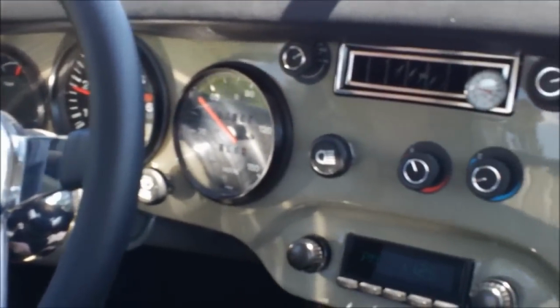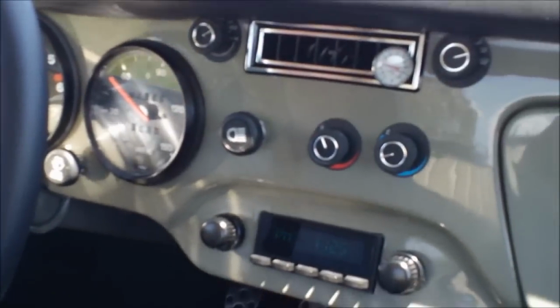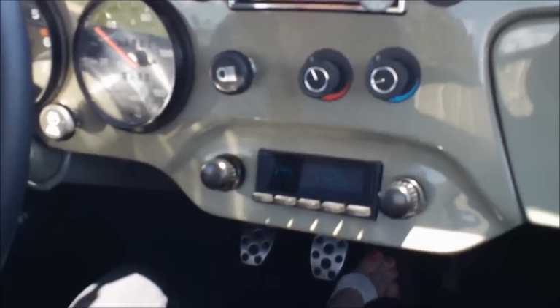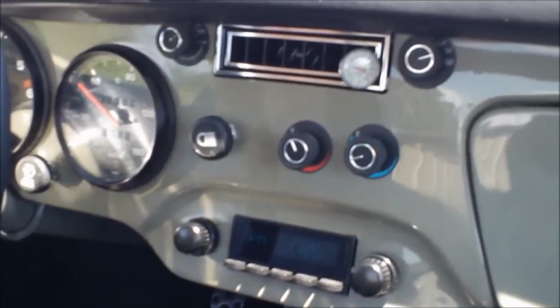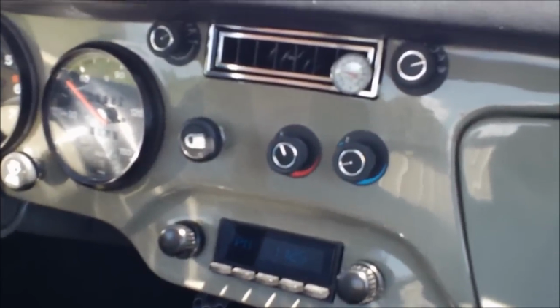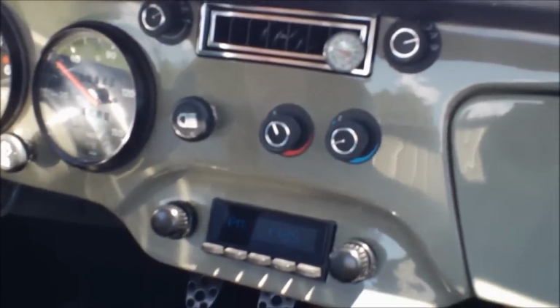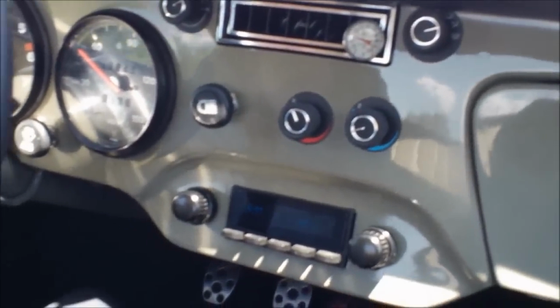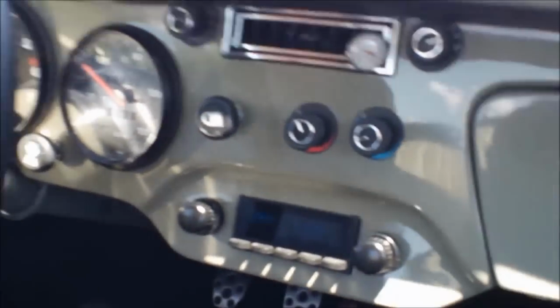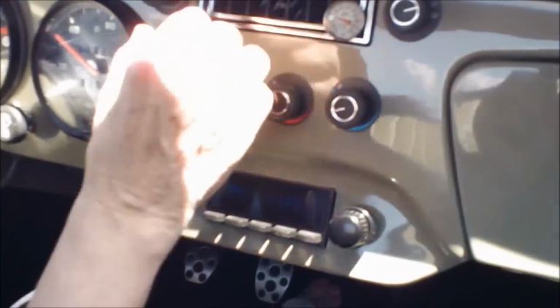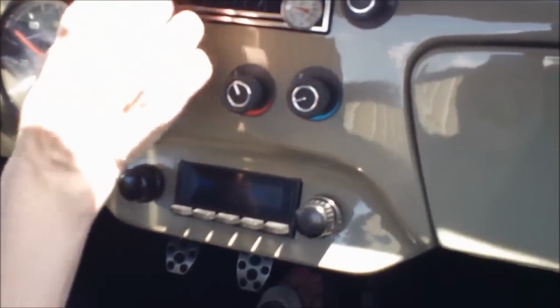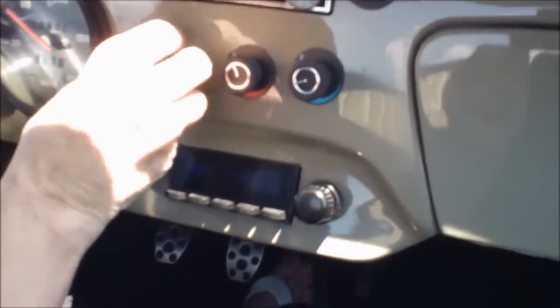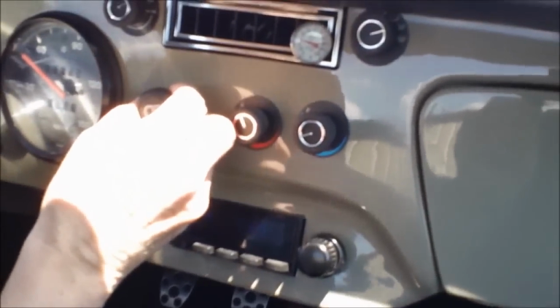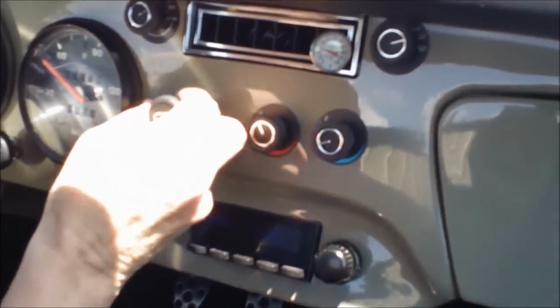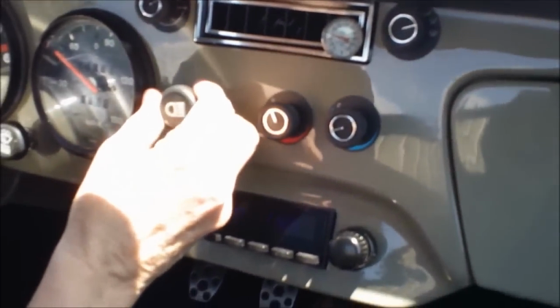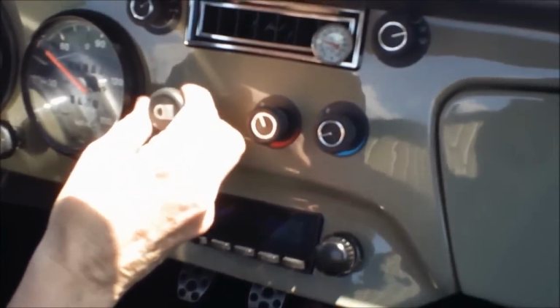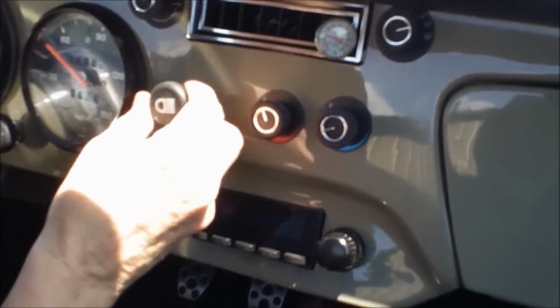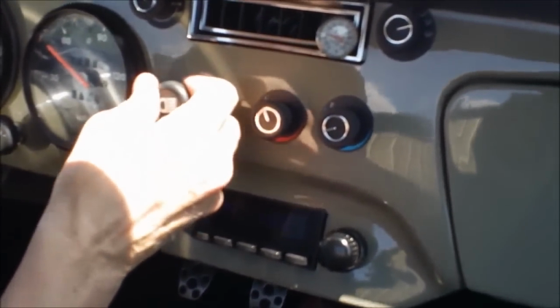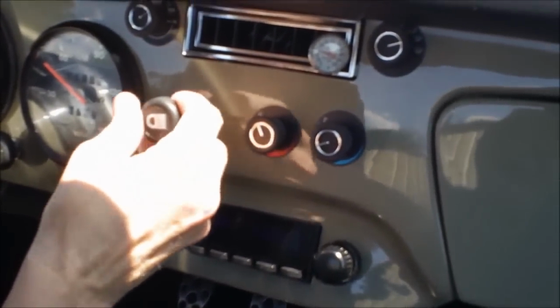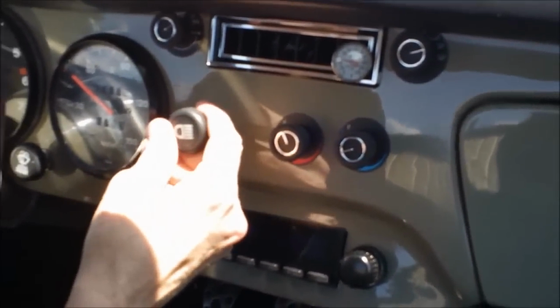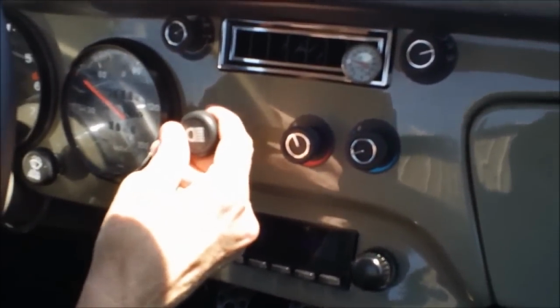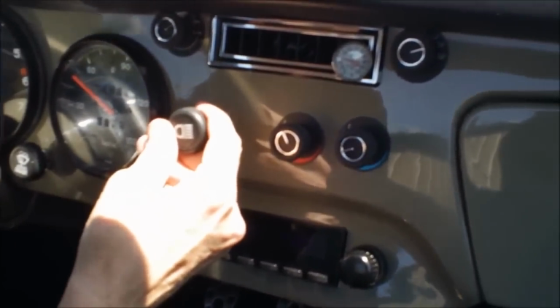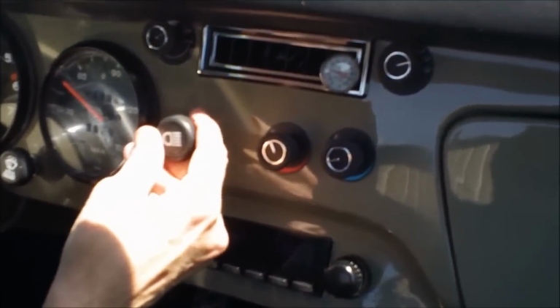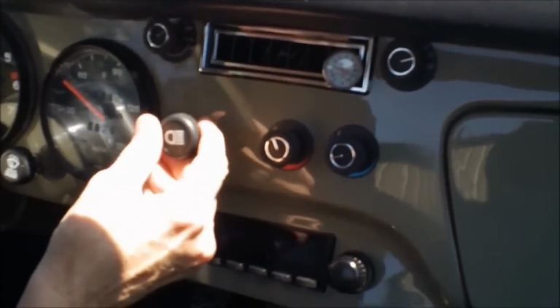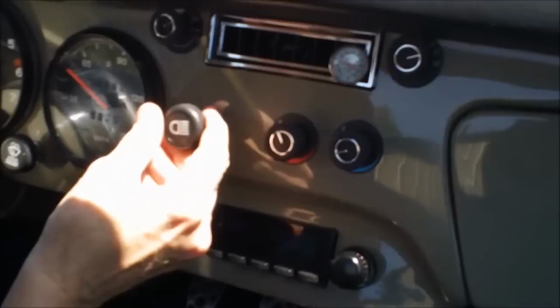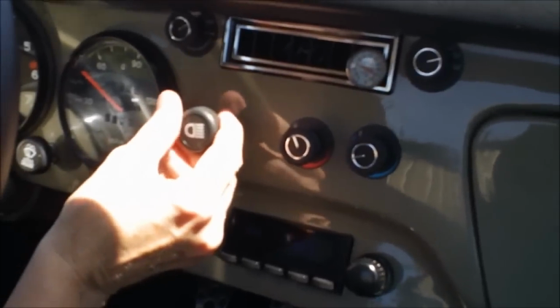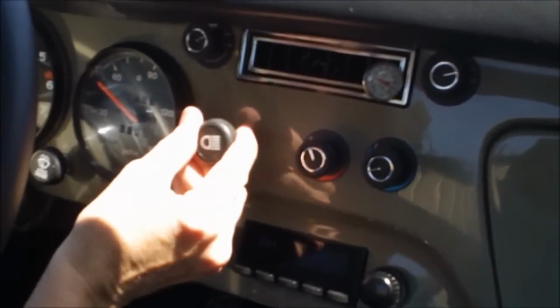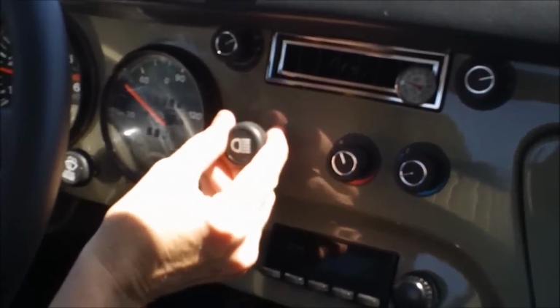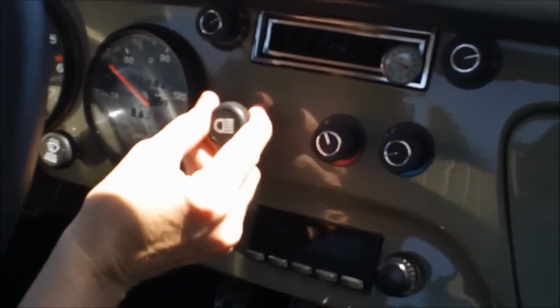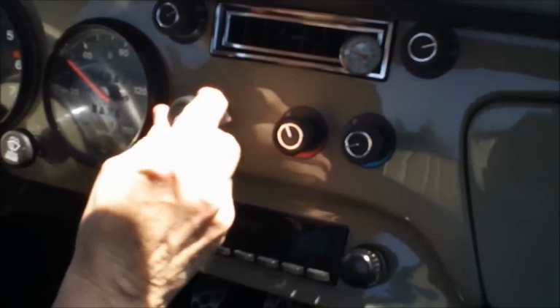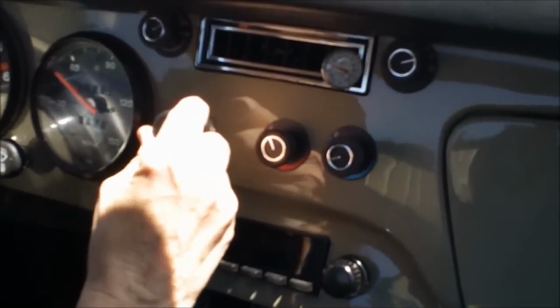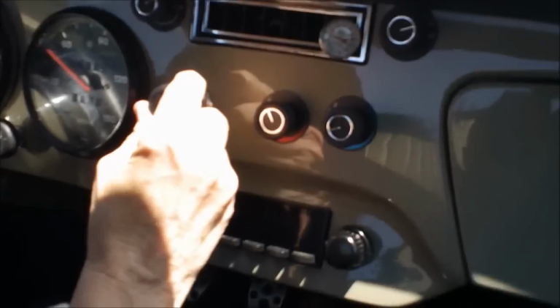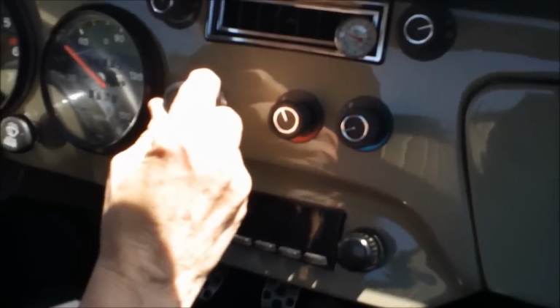The headlight switch is located in the center of the dash. You pull it for park, for headlight, and if you elect the driving light feature or fog light feature, you rotate it to the left to engage those.